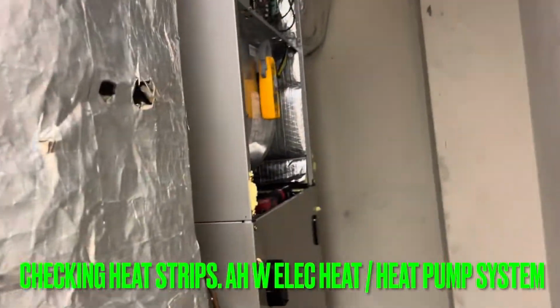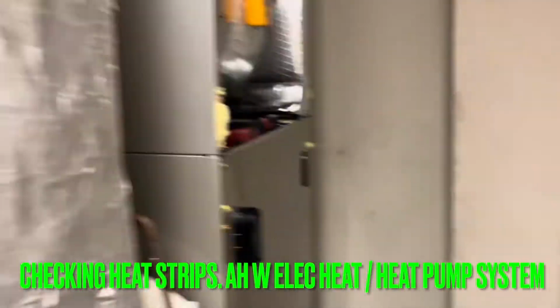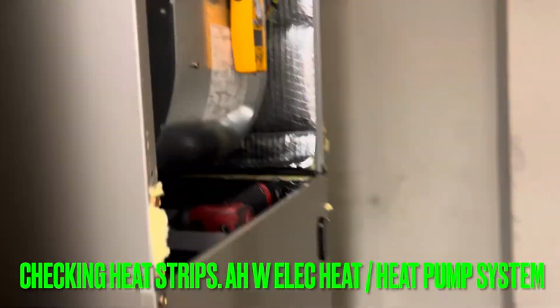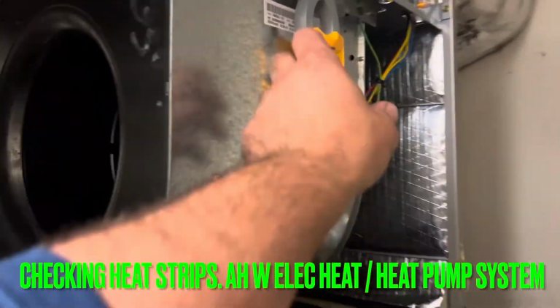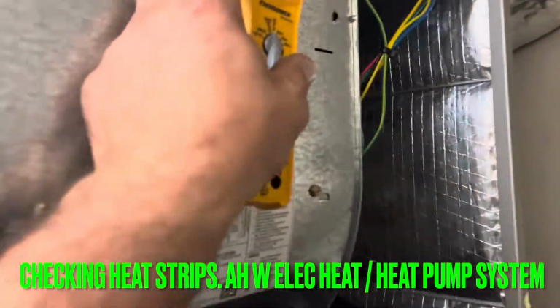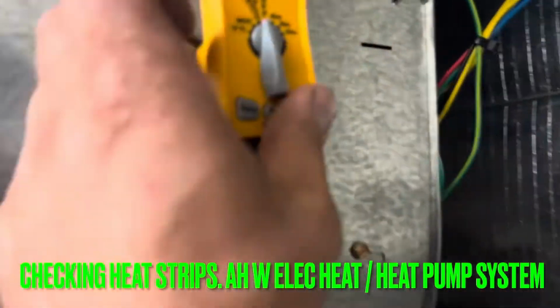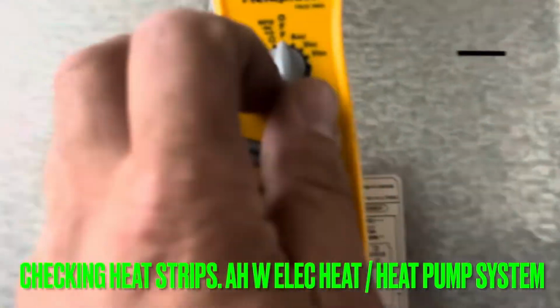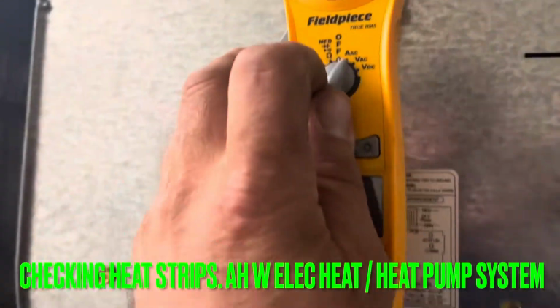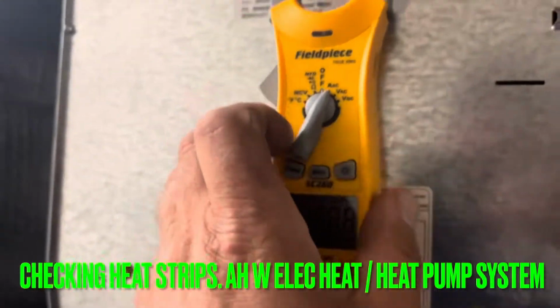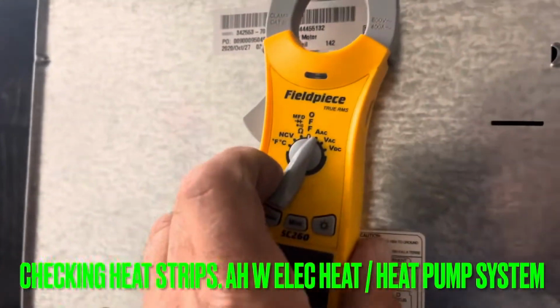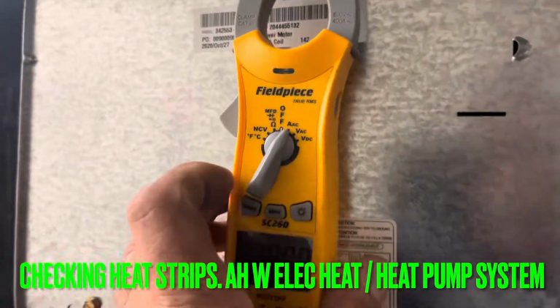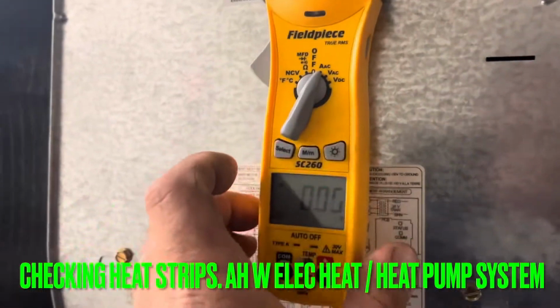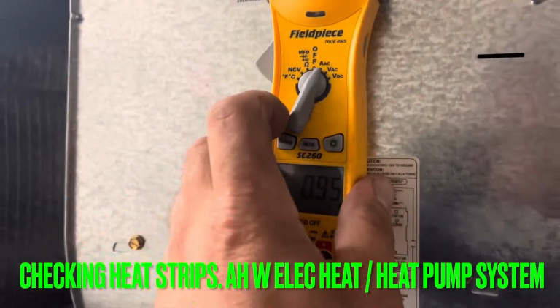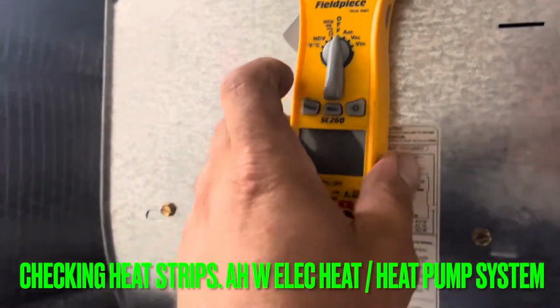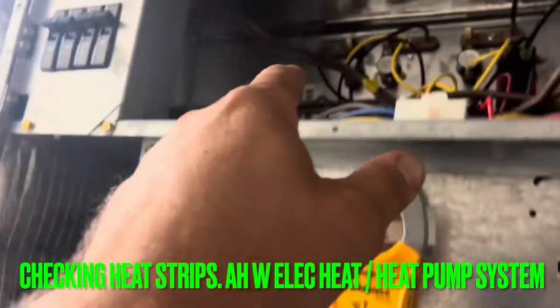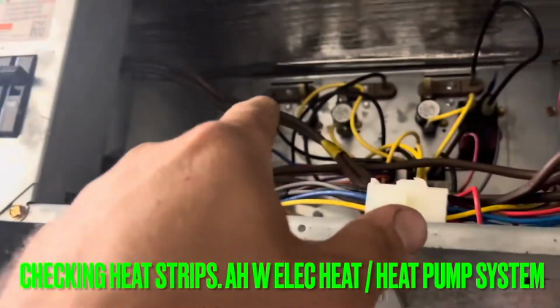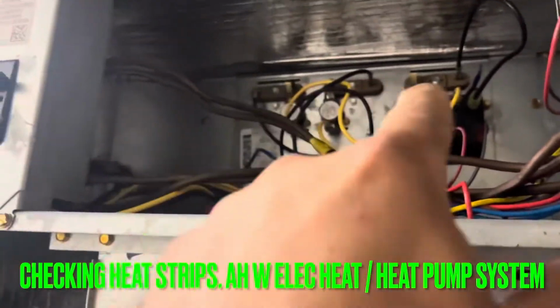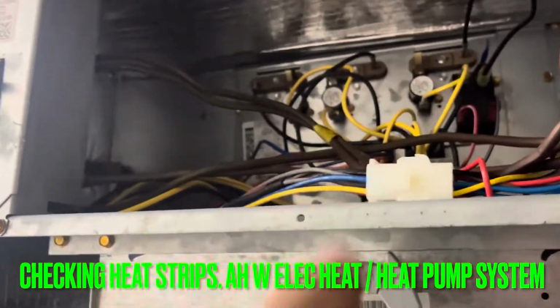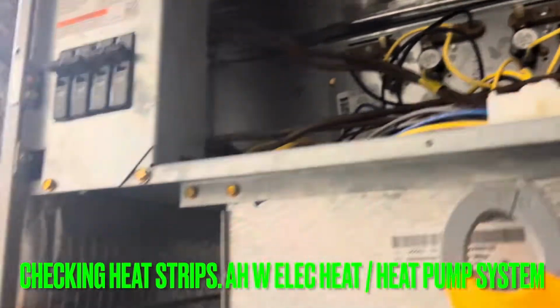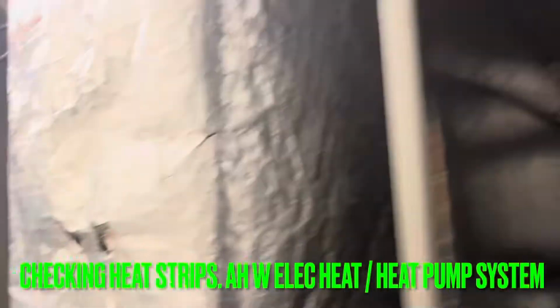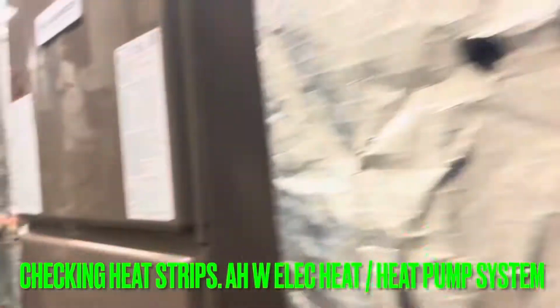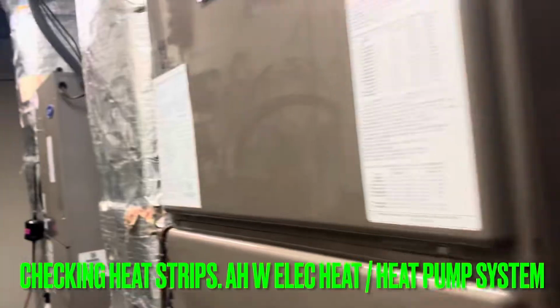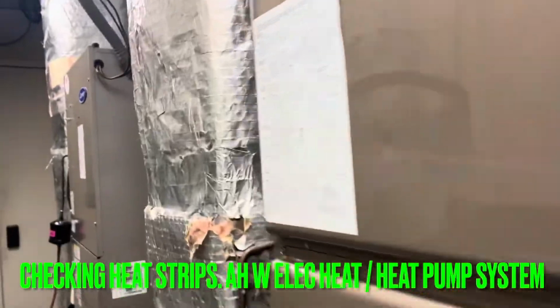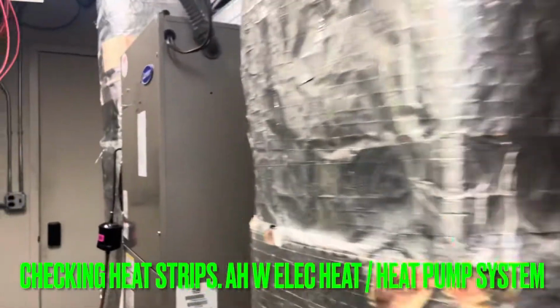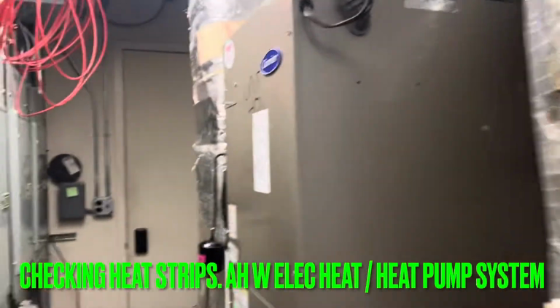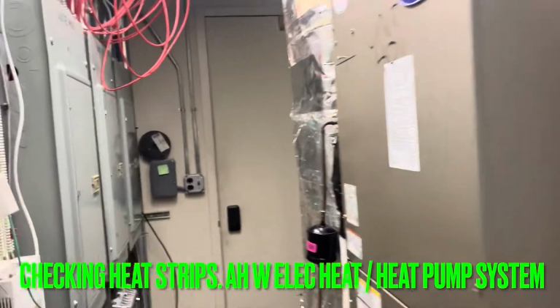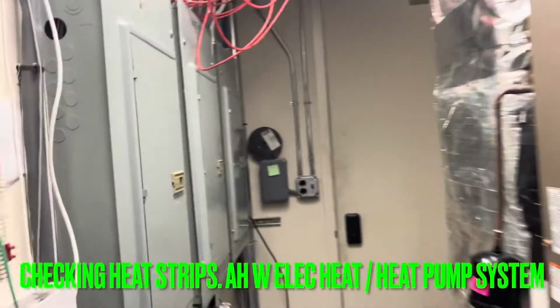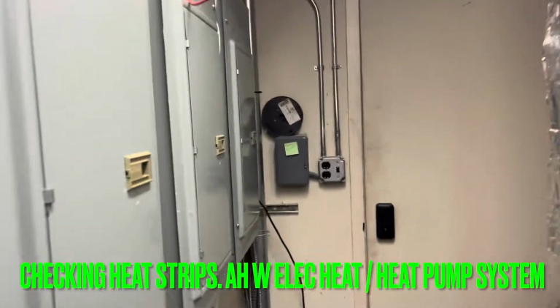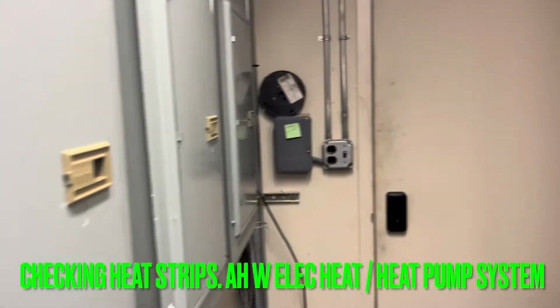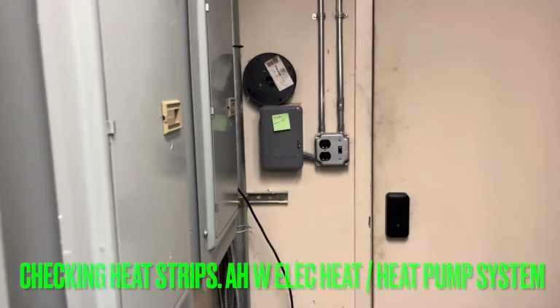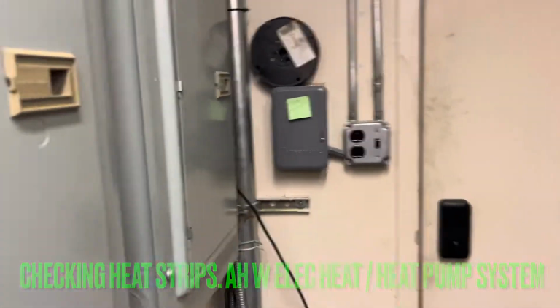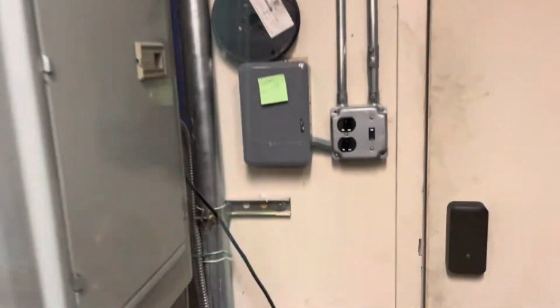So we're going to take our electric meter, set it to amps, just like that. We're going to check up here on these heat strips. First, I'm going to go to my thermostat and make sure I'm calling for heat, where I know my electric heat strips will kick off.